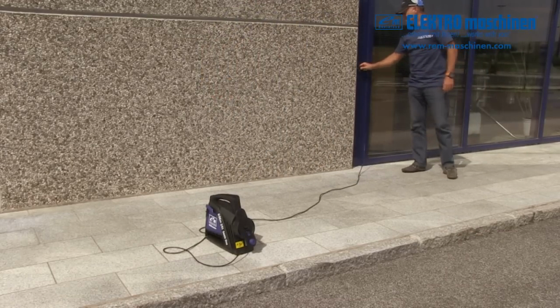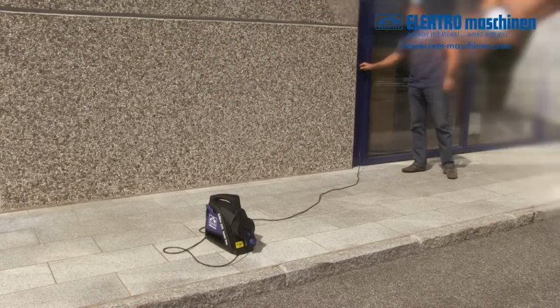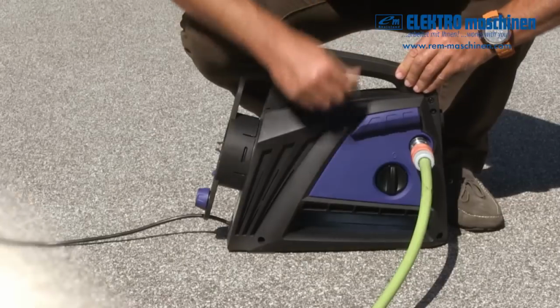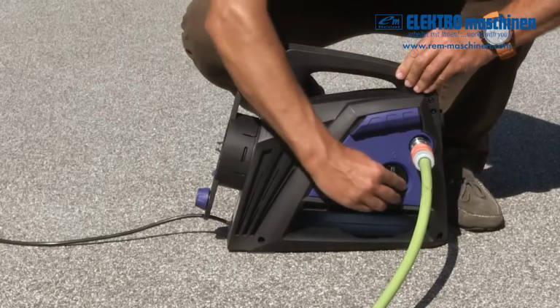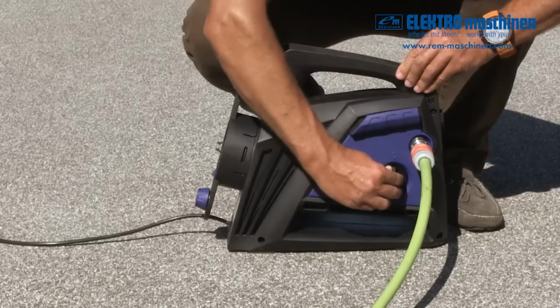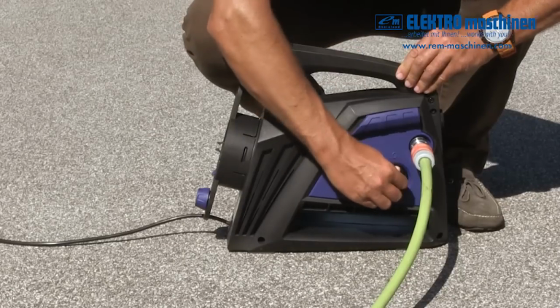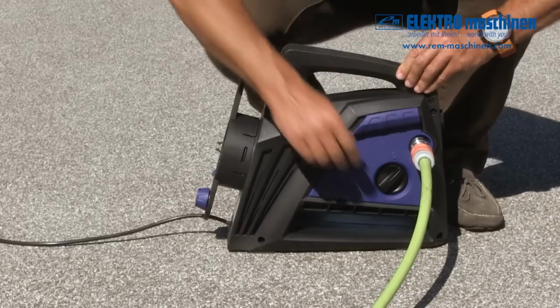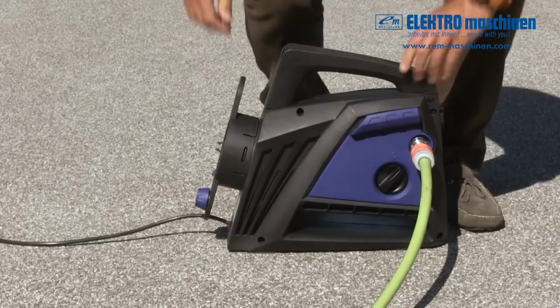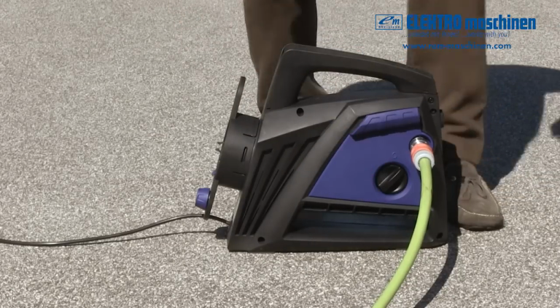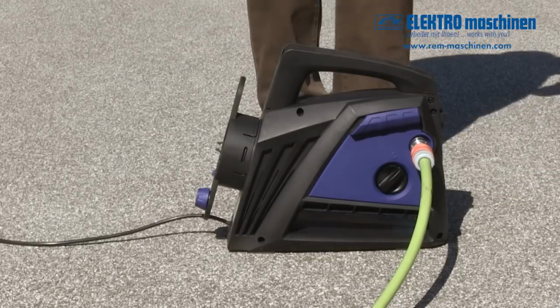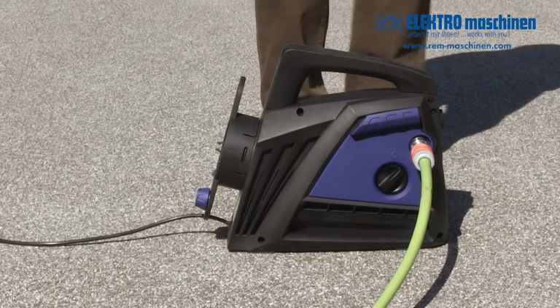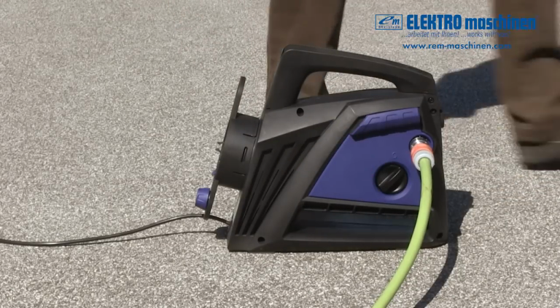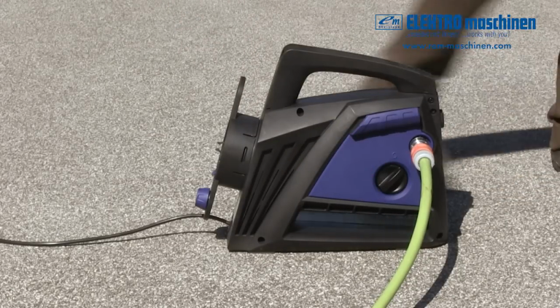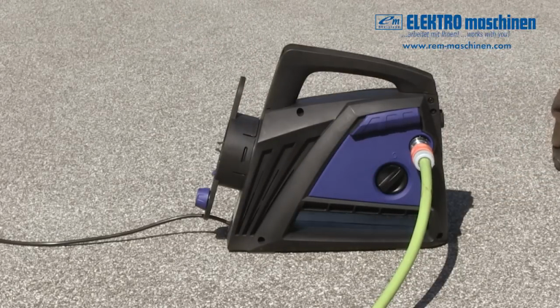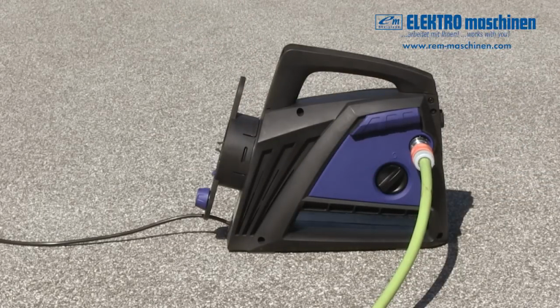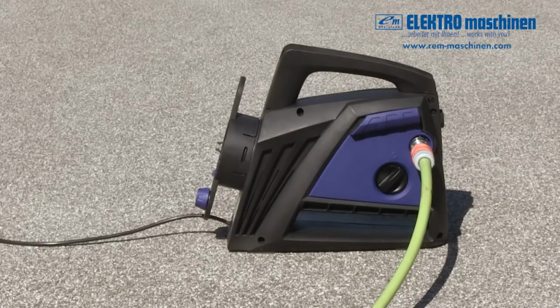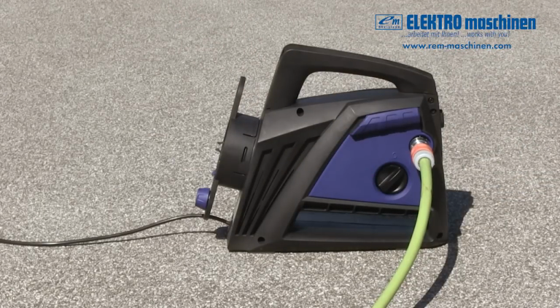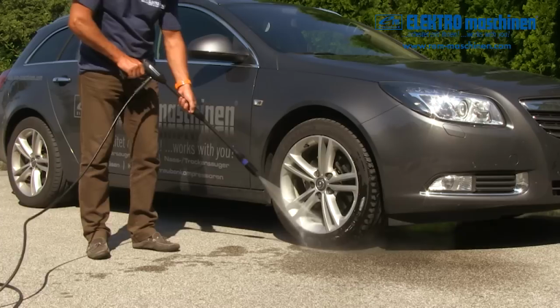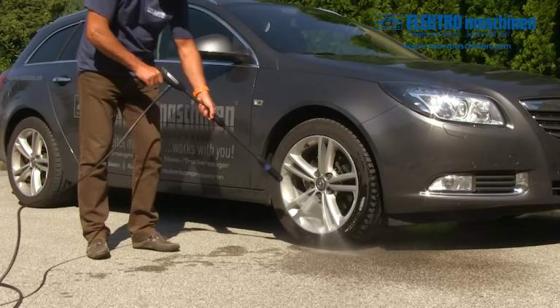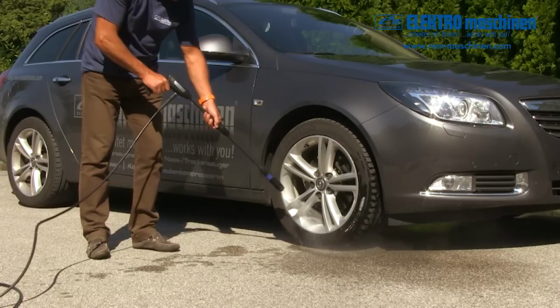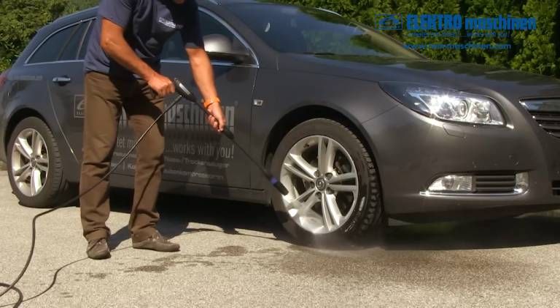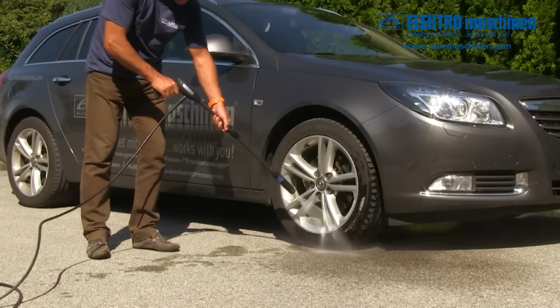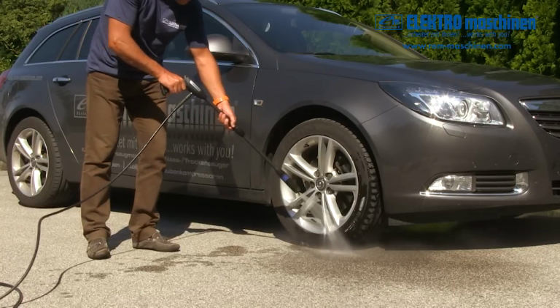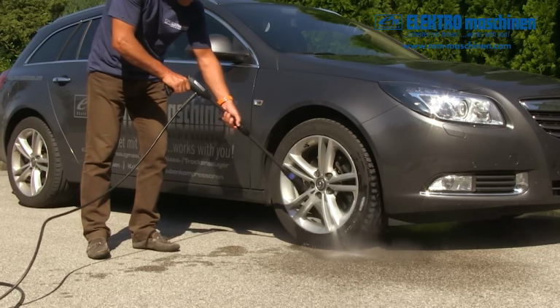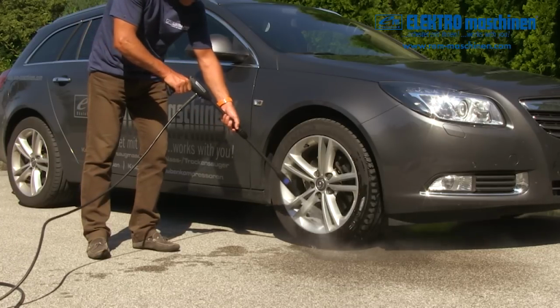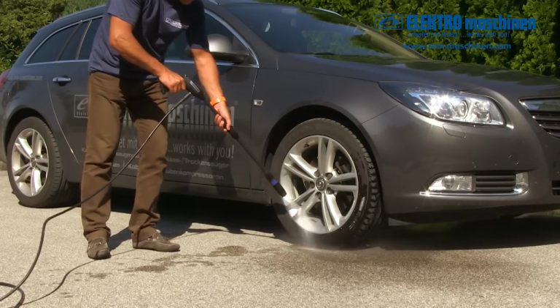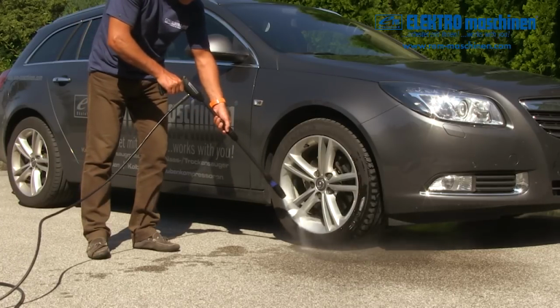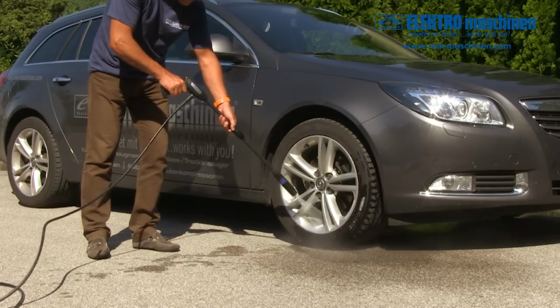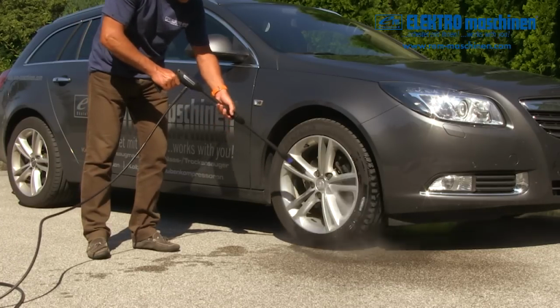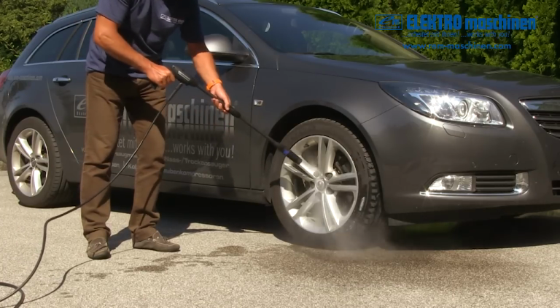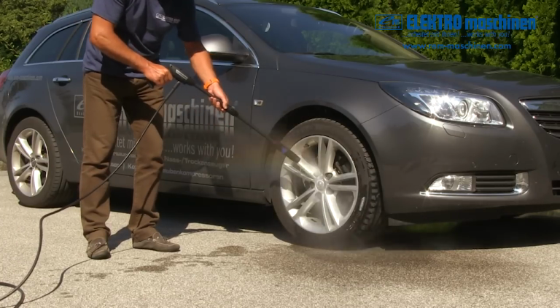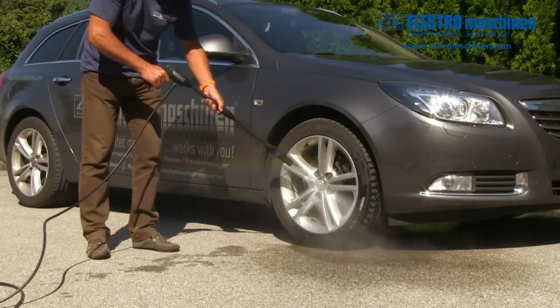Before switching the power on, connect the water supply and squeeze the trigger to run water through the machine. Turn the power on. The unit will run for one to two seconds and stop.